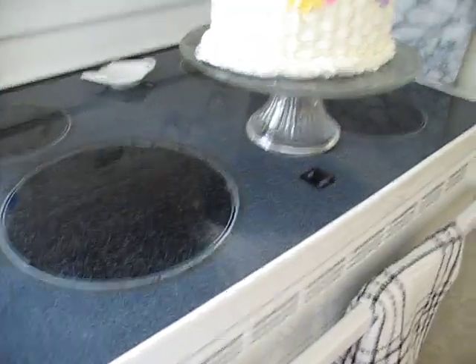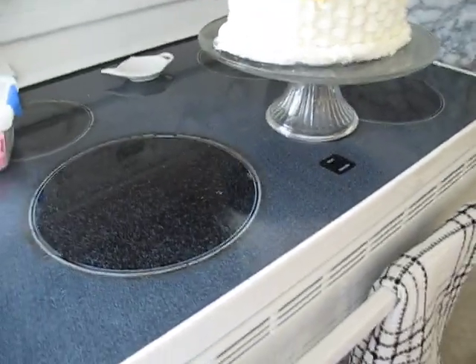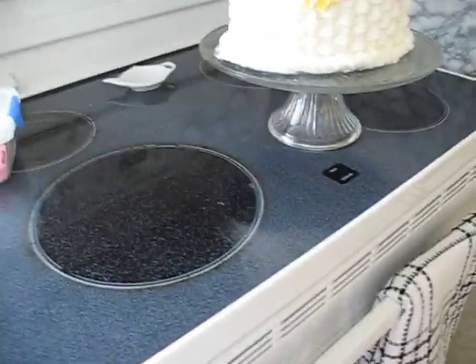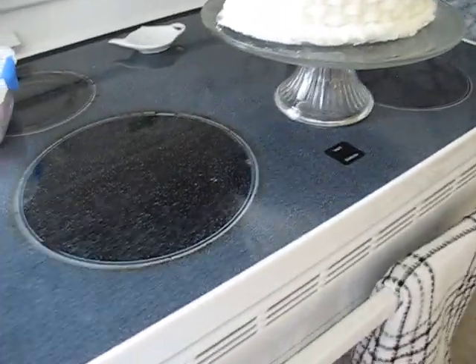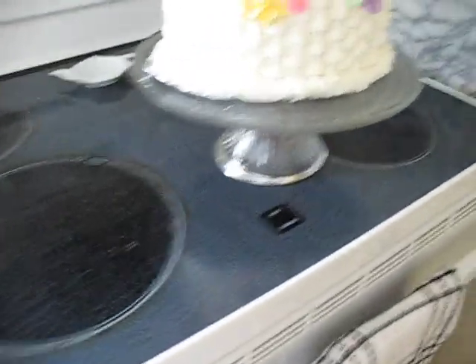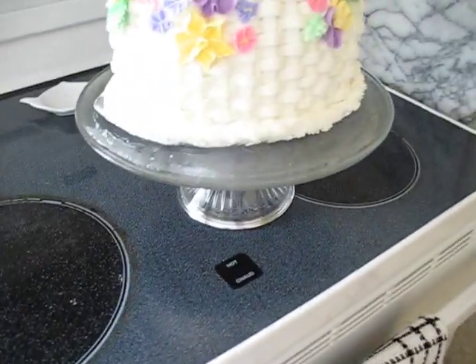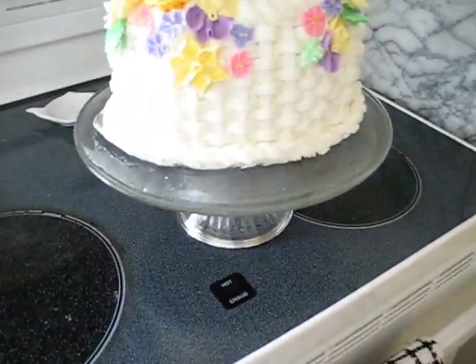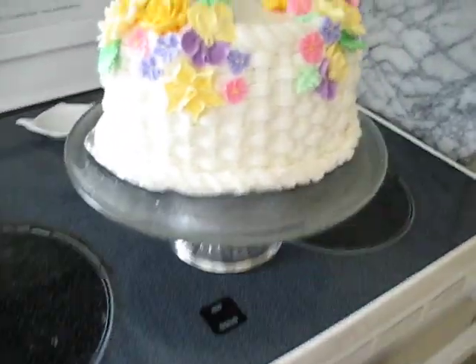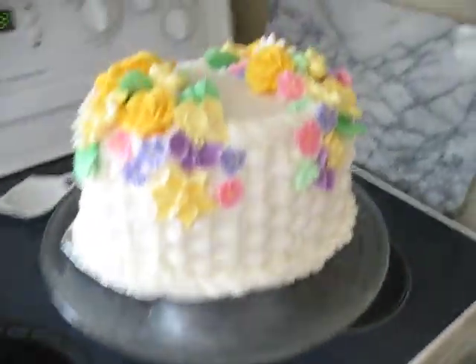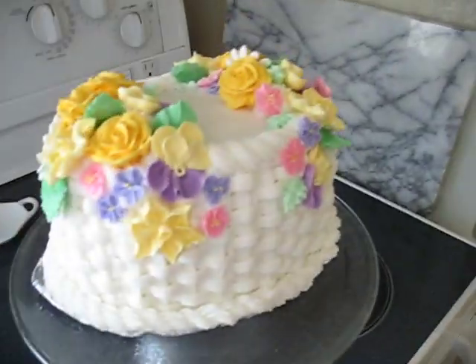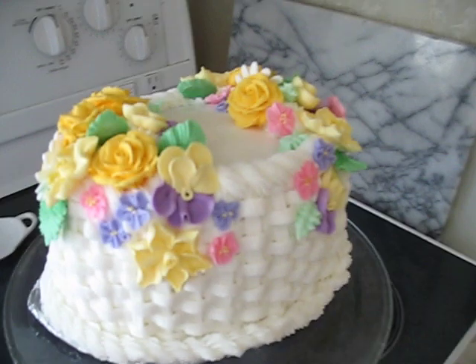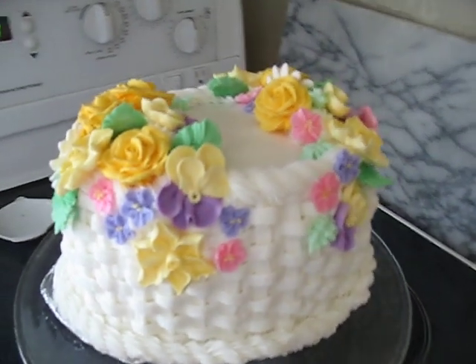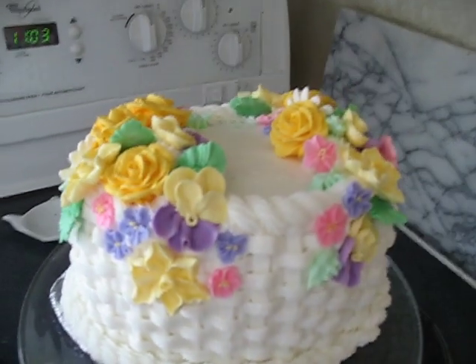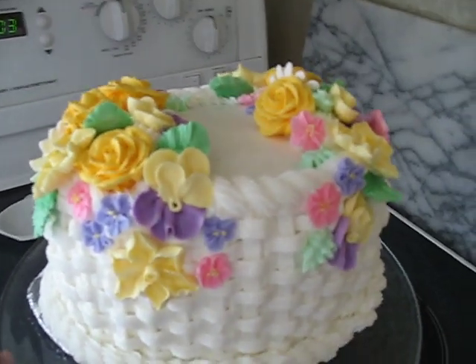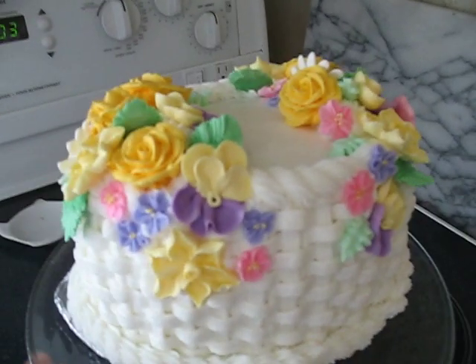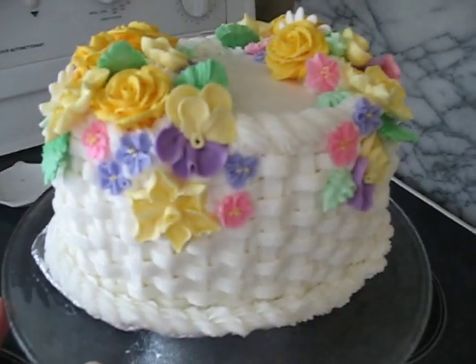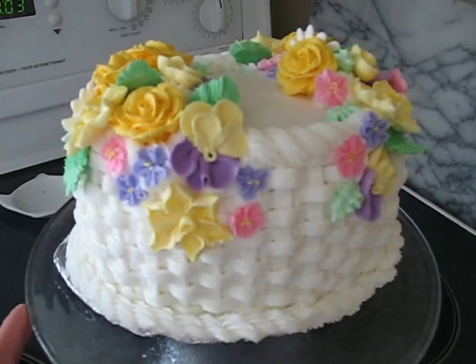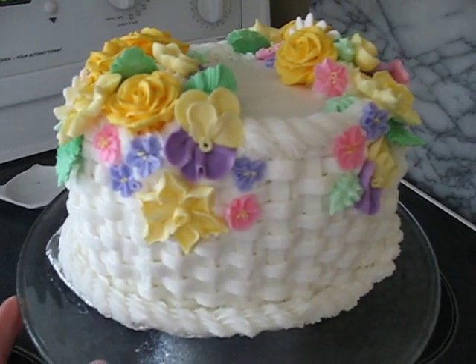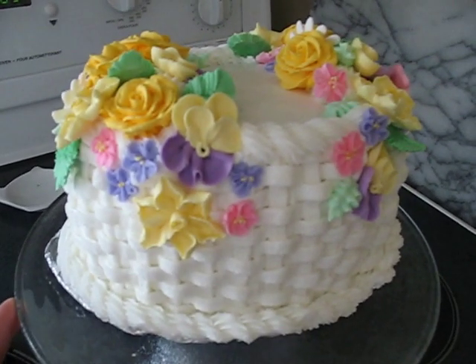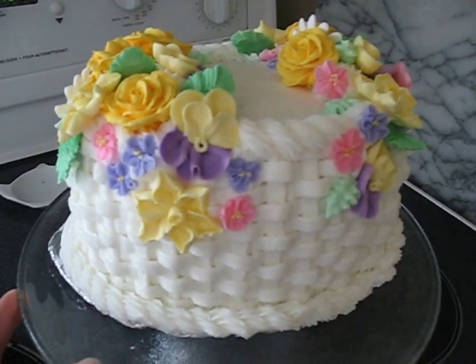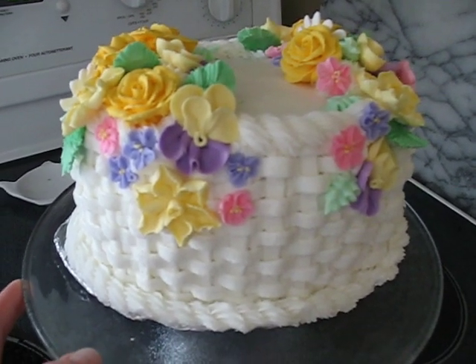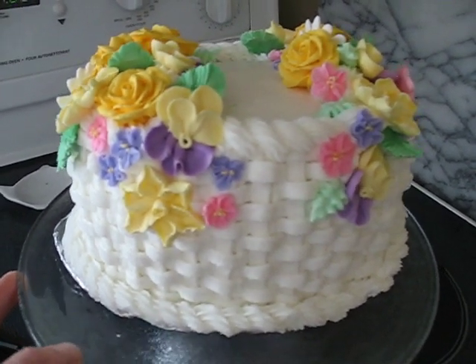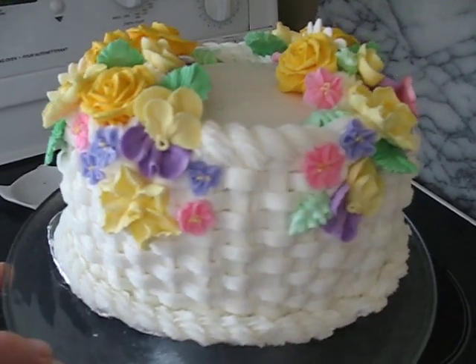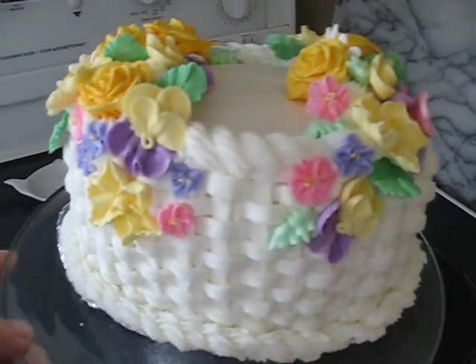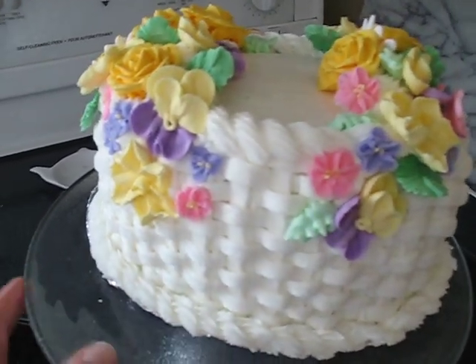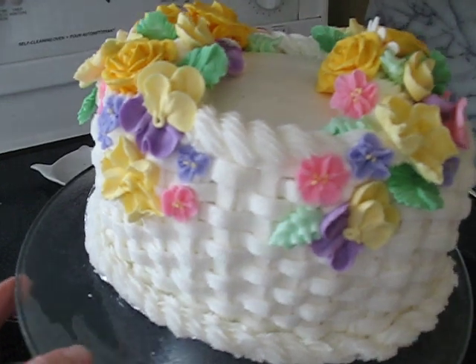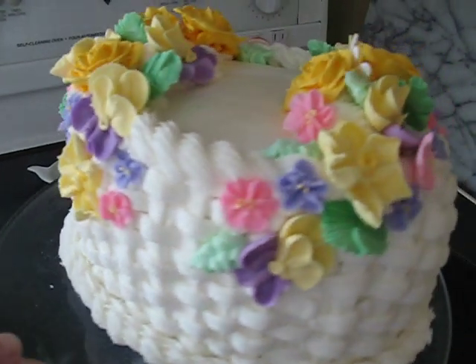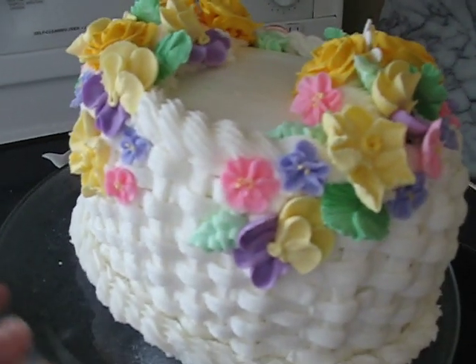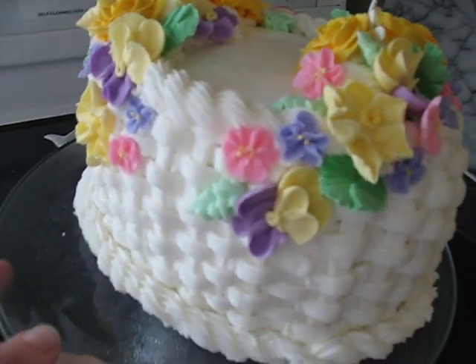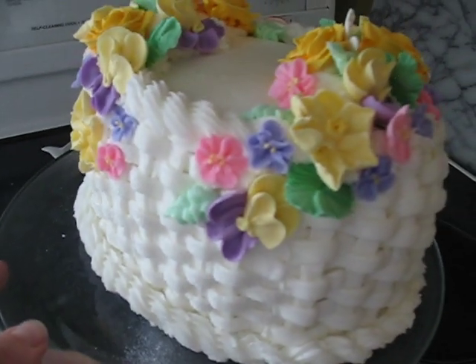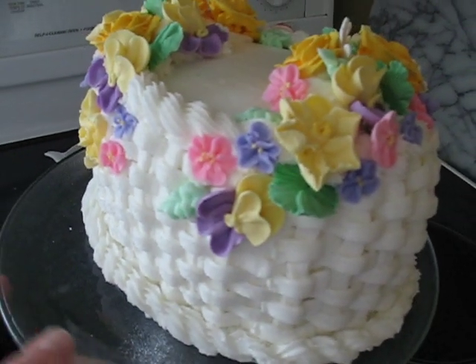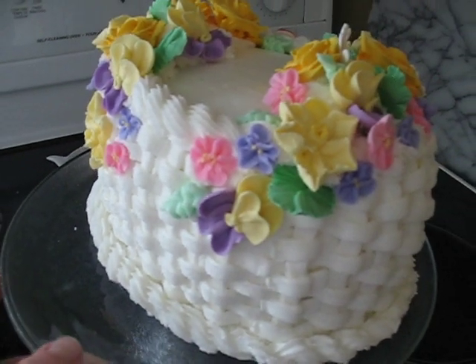Hey guys, it's Lisa again. Just coming in with a view of my Wilton Course 2 cake that I finished last night. Hopefully you can all see it. I think it turned out really well.